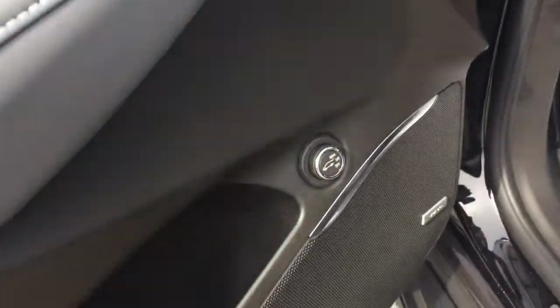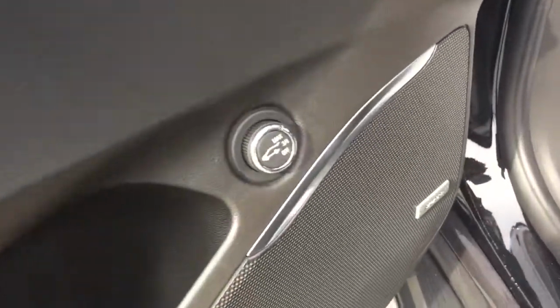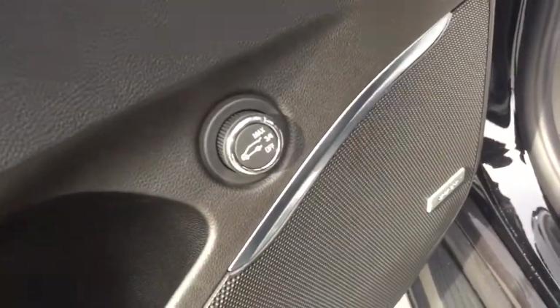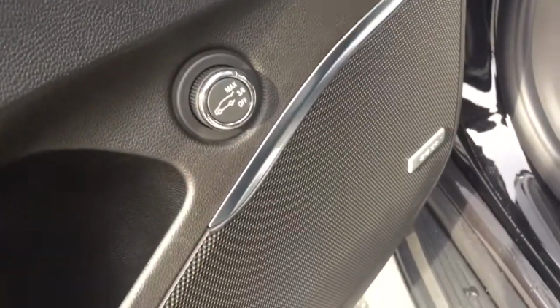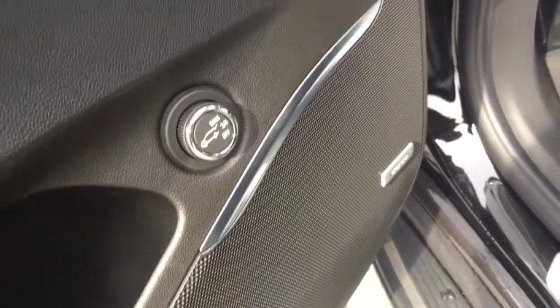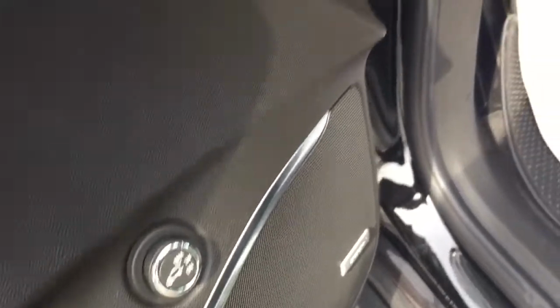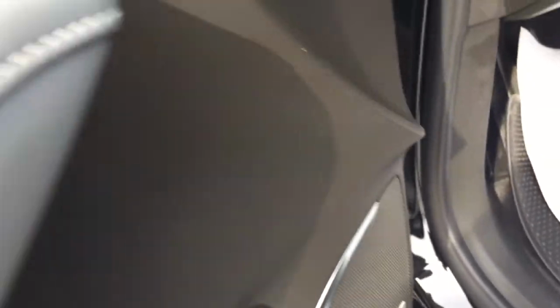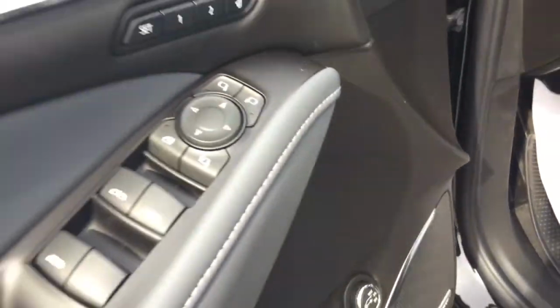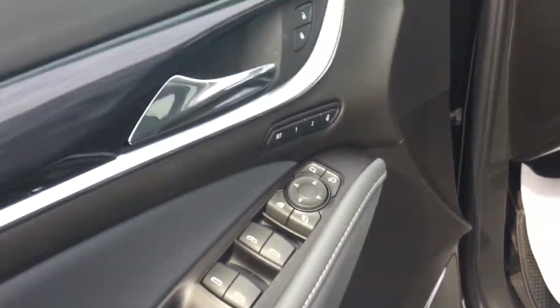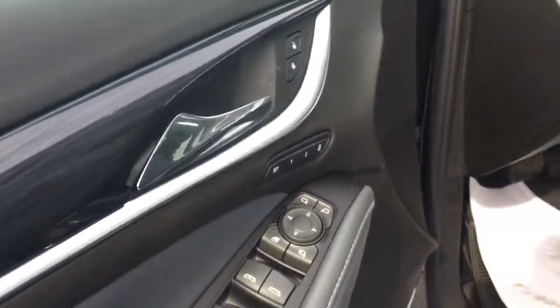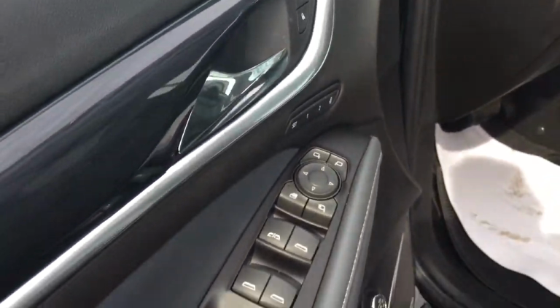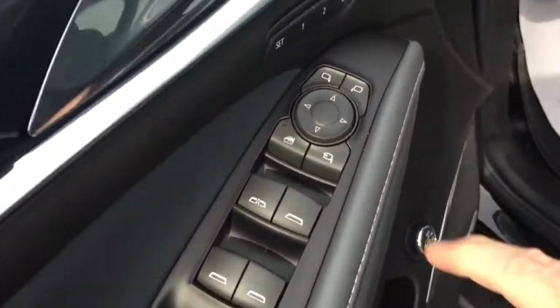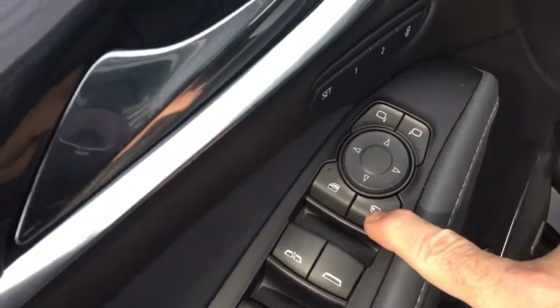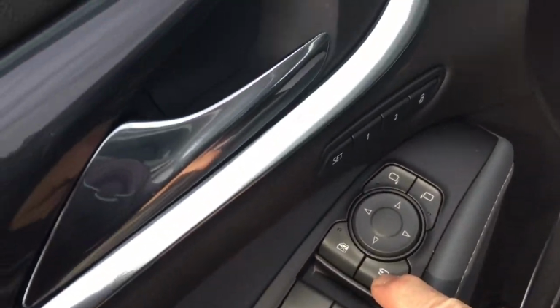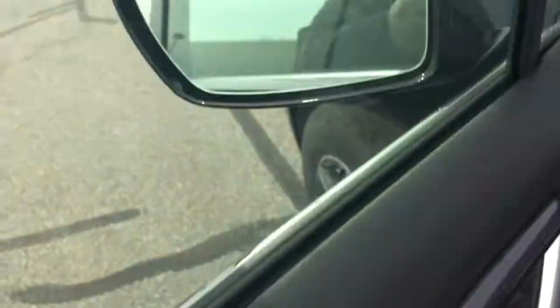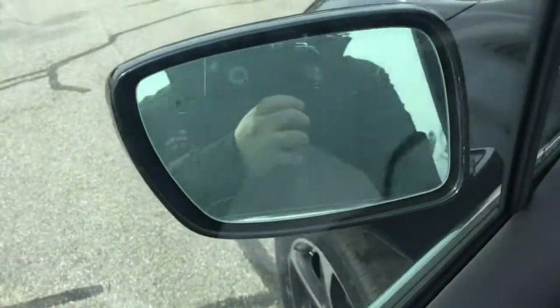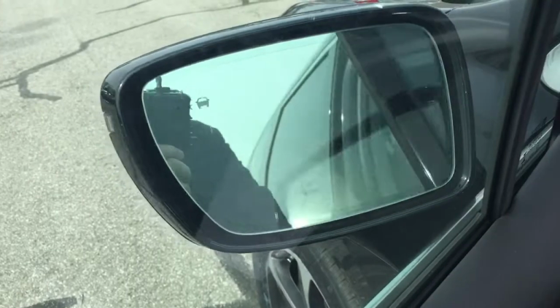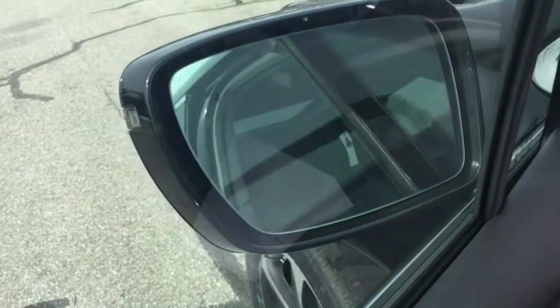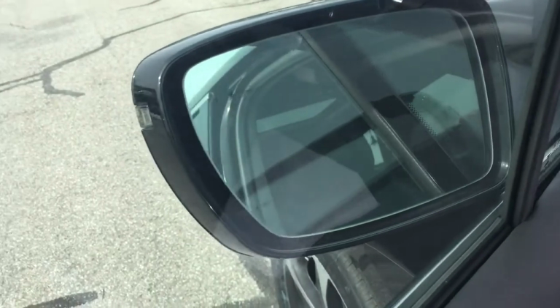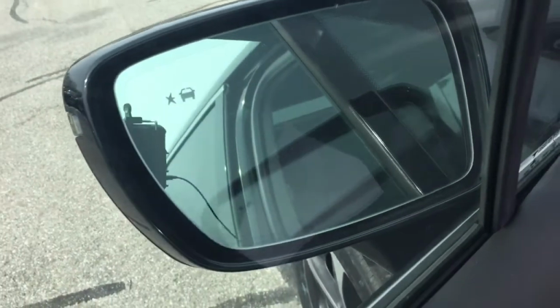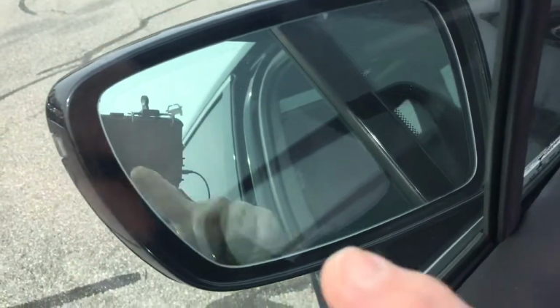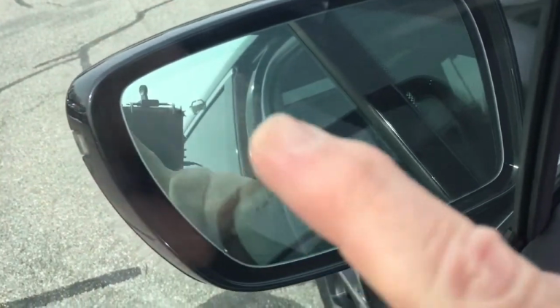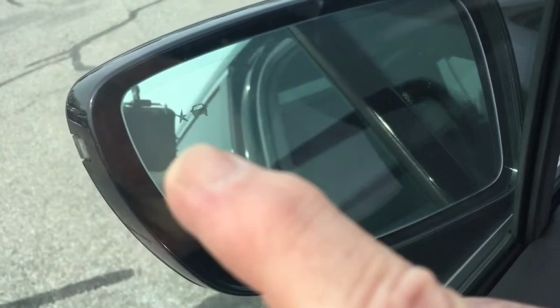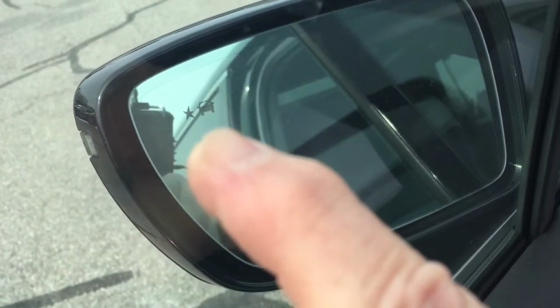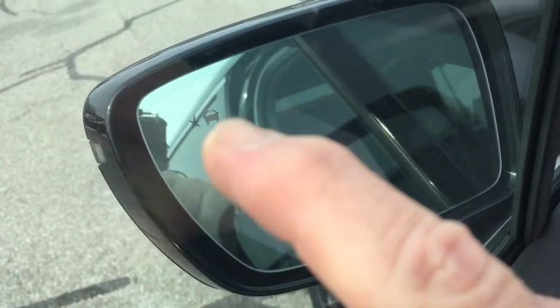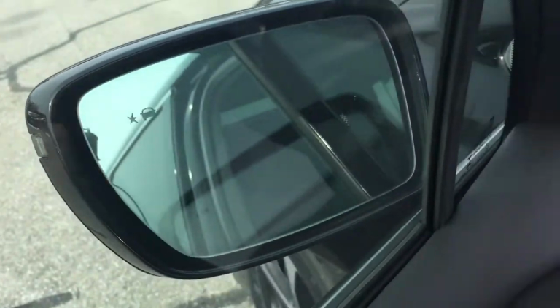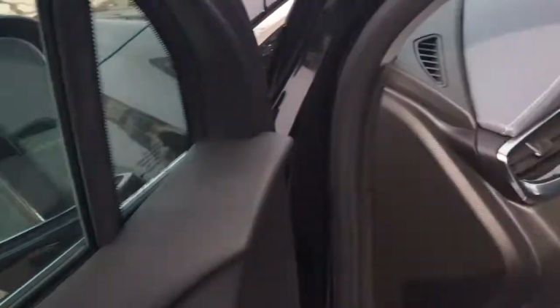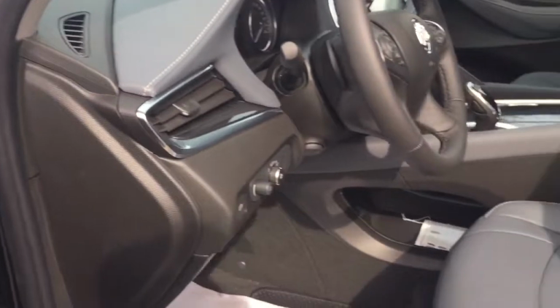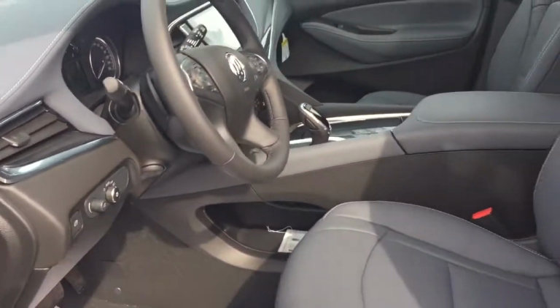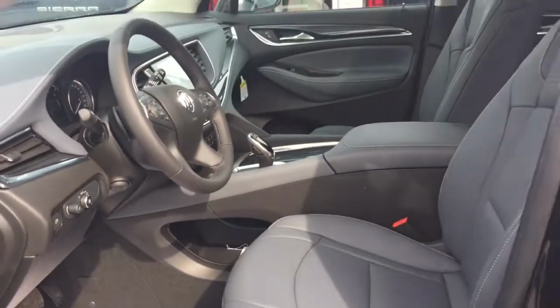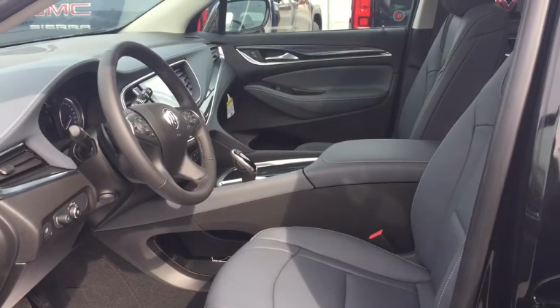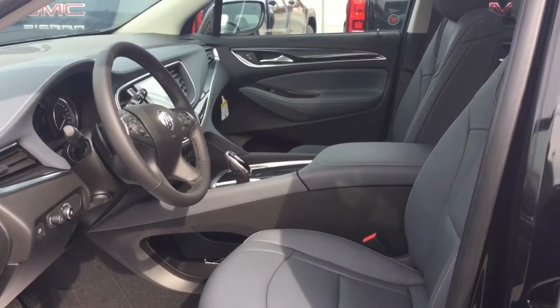Hands-free power liftgate, Bose audio, memory seat and memory mirror with two presets. You also have the power folding mirrors and right there where that icon is, you have your driver blind spot information system.